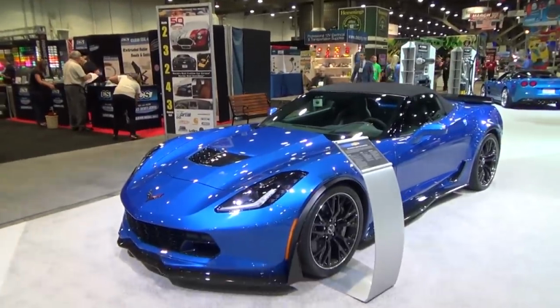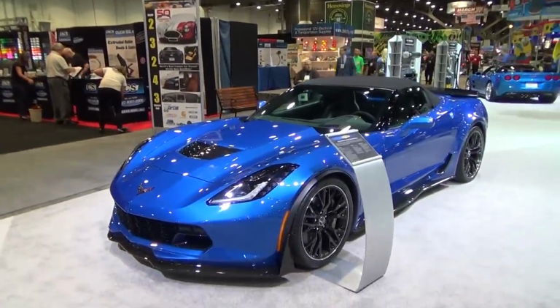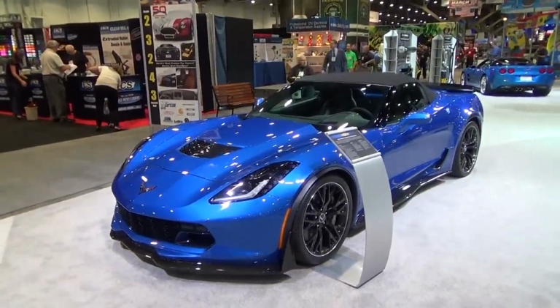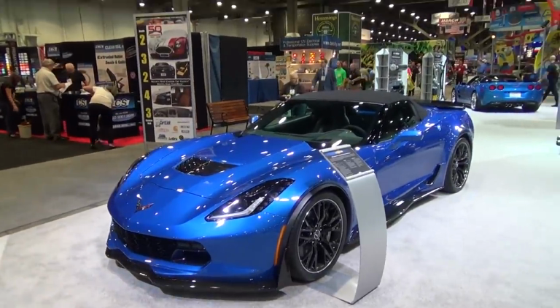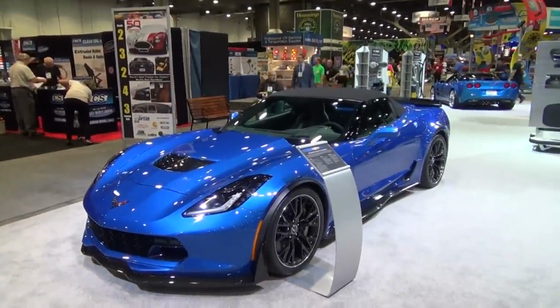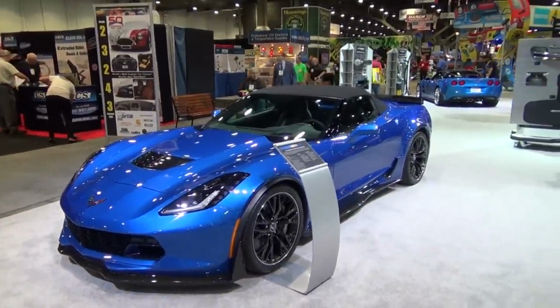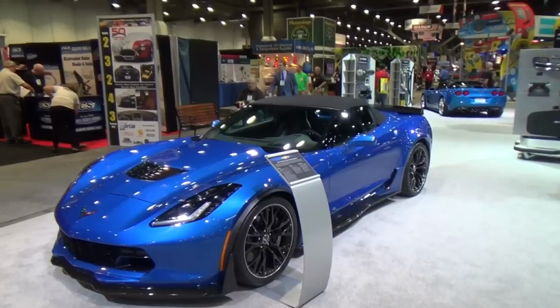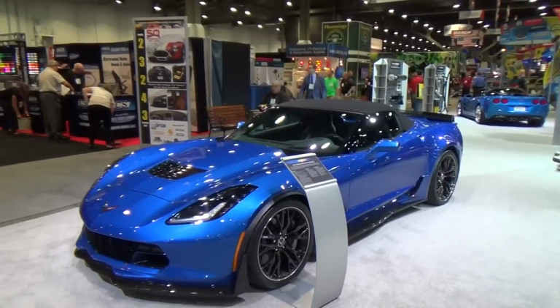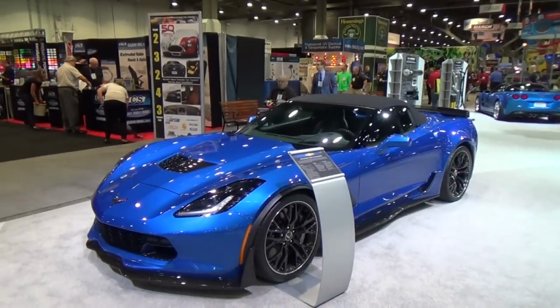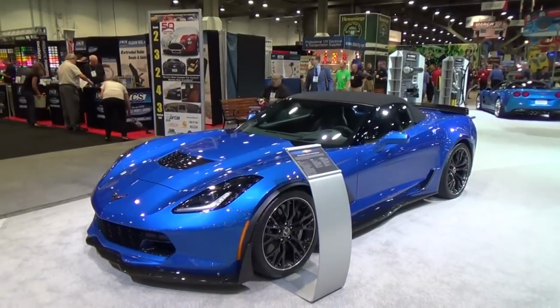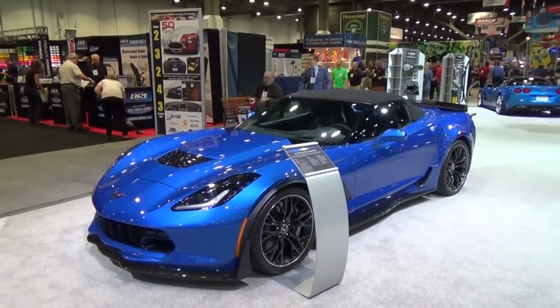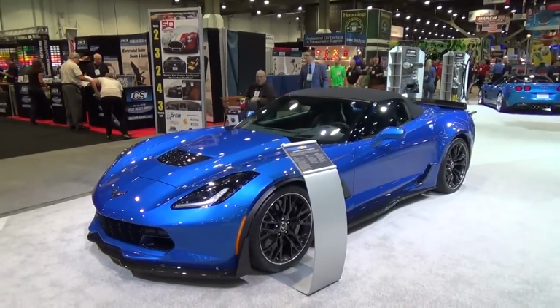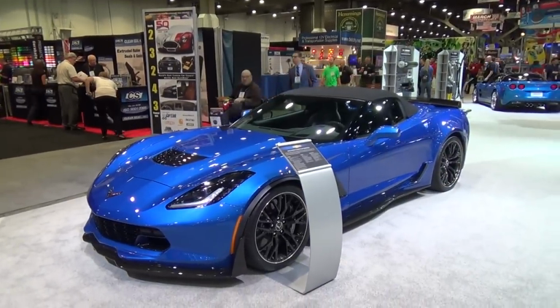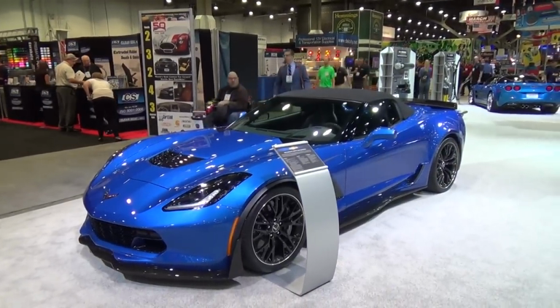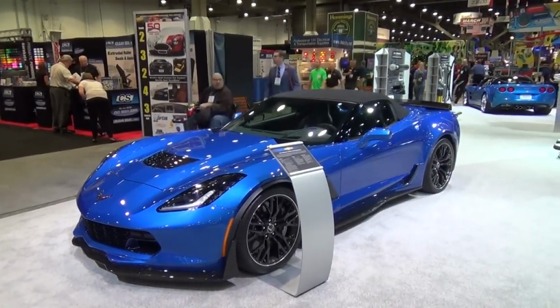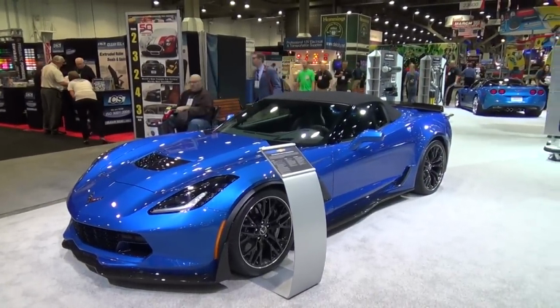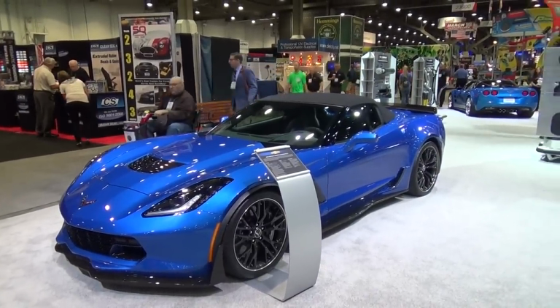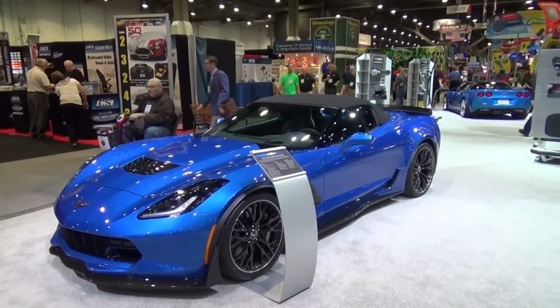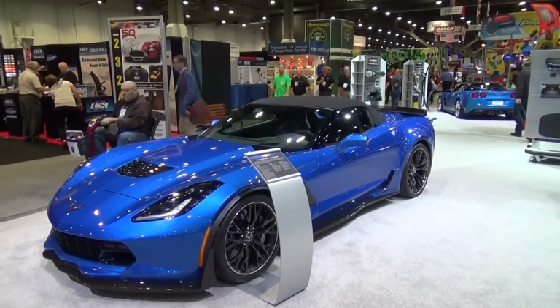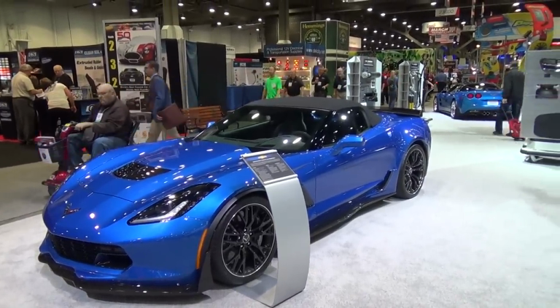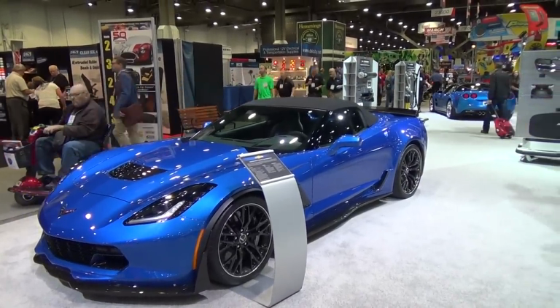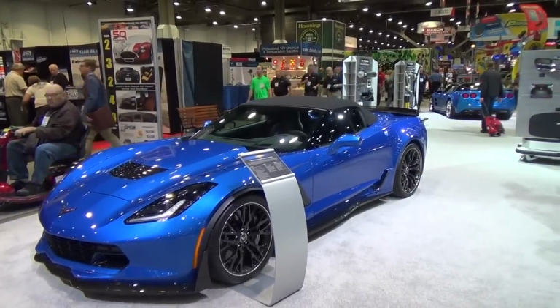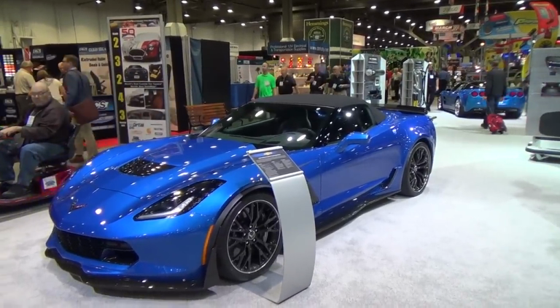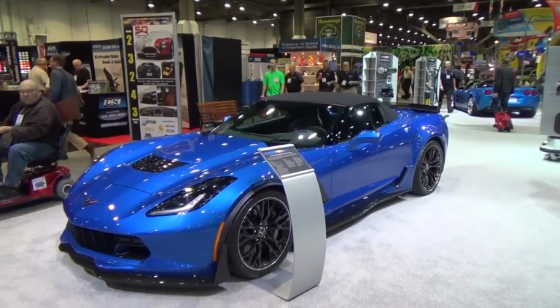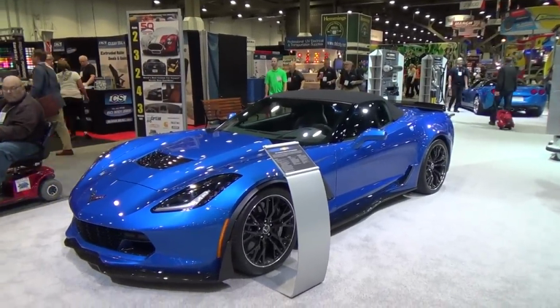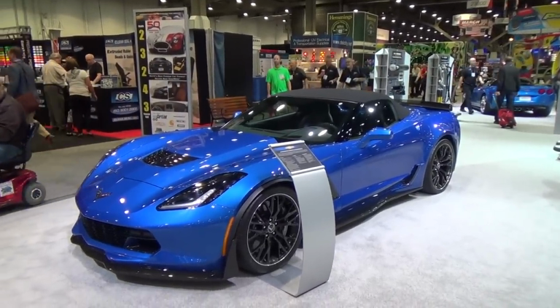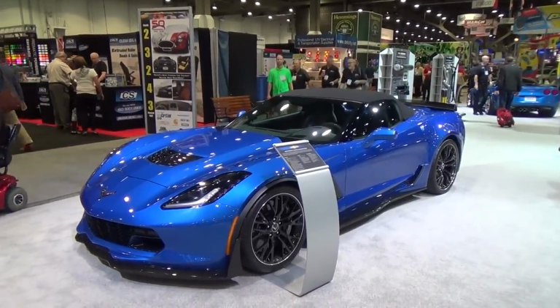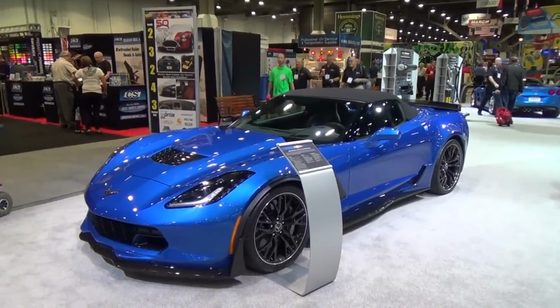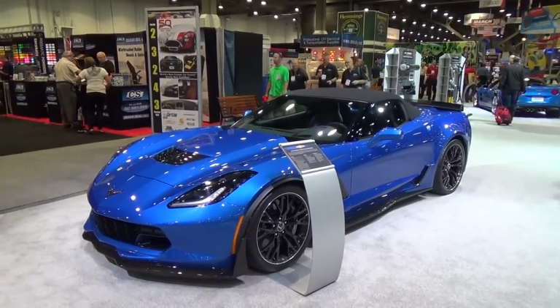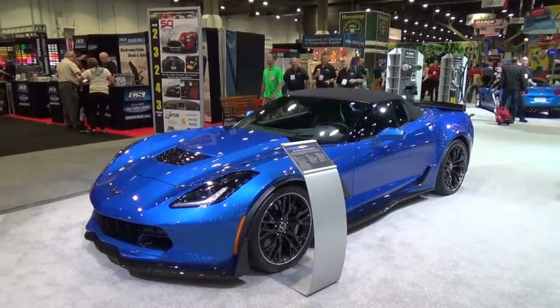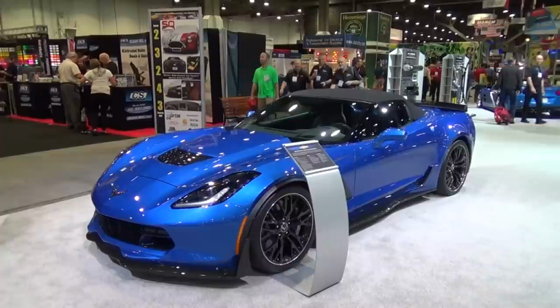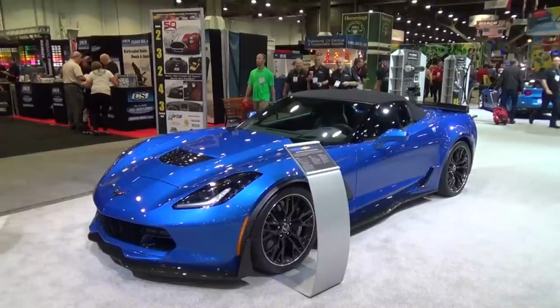There you go — probably not a great video, trying to make things happen here. But there's a 2015 Z06 from SEMA 2014. Hope you all have enjoyed it, see you.